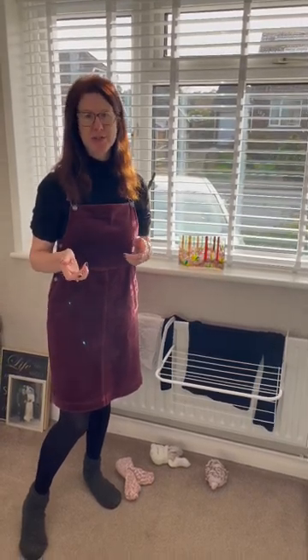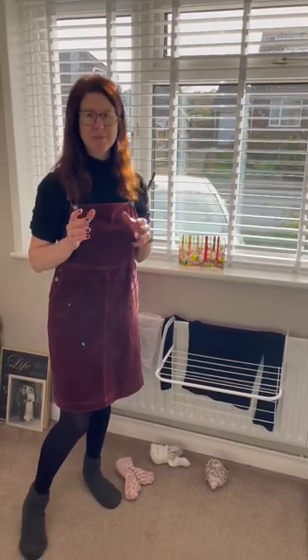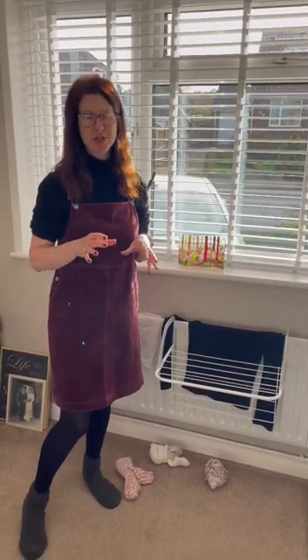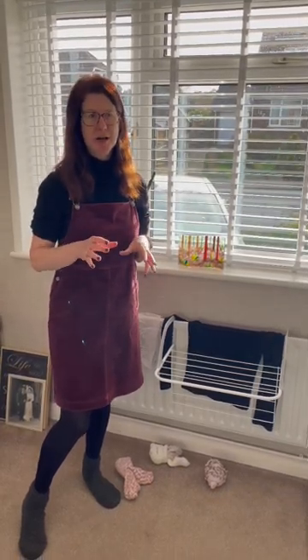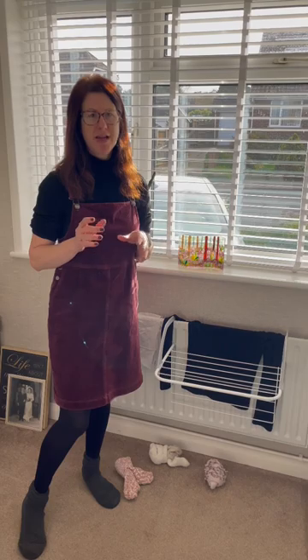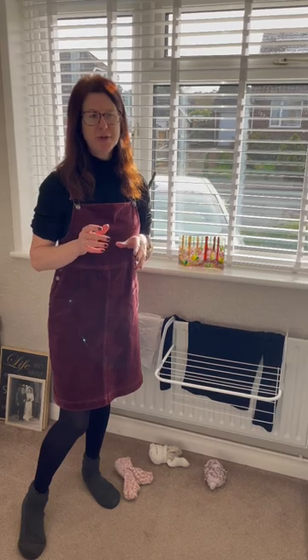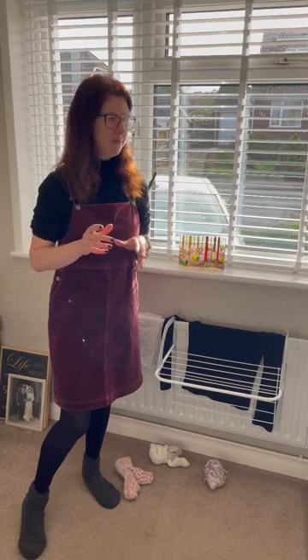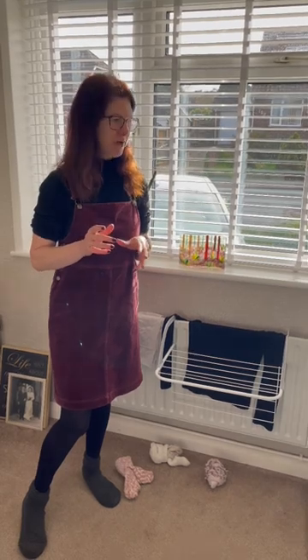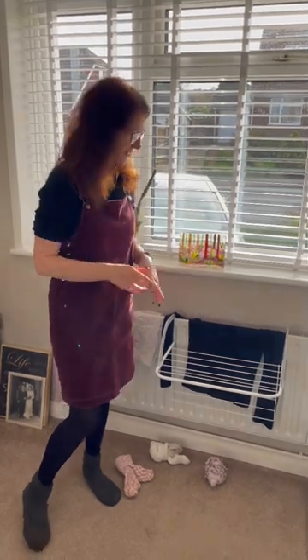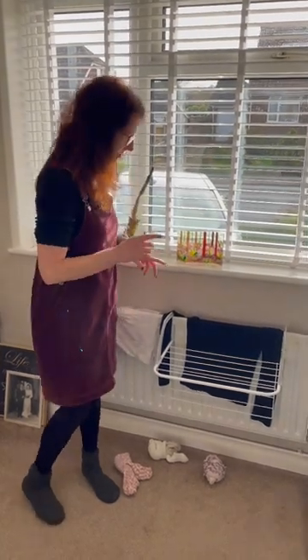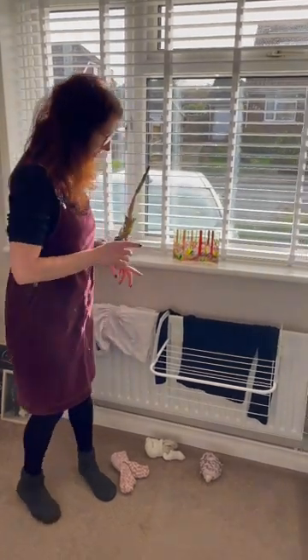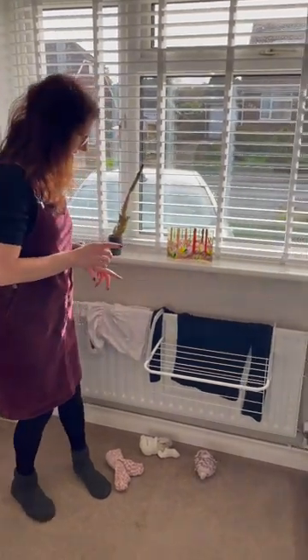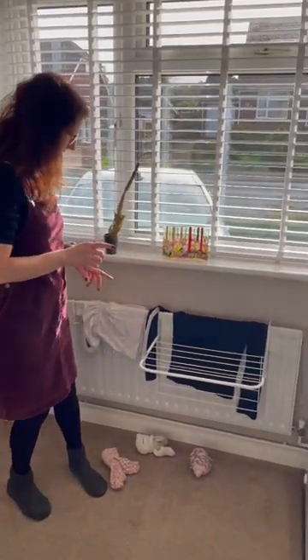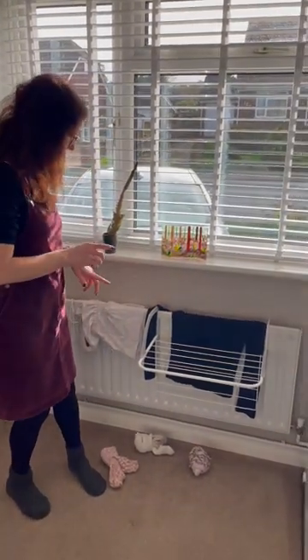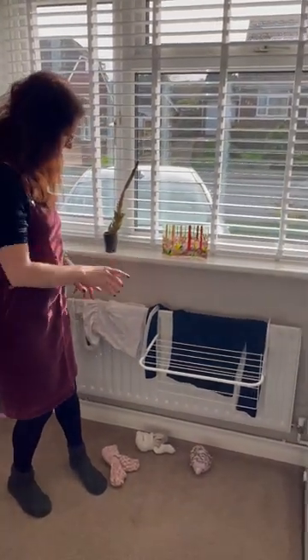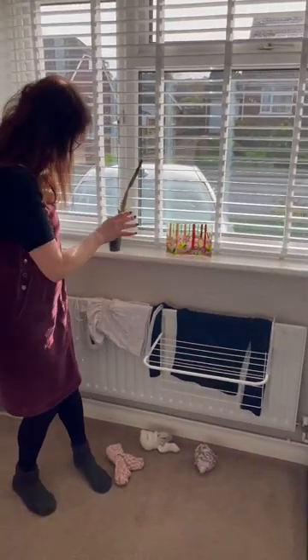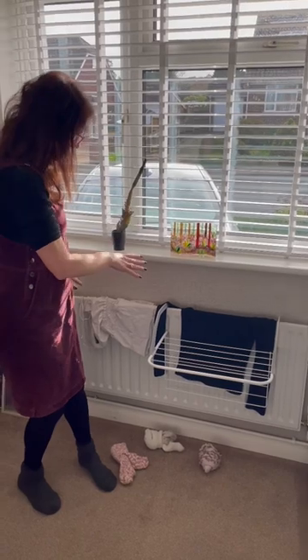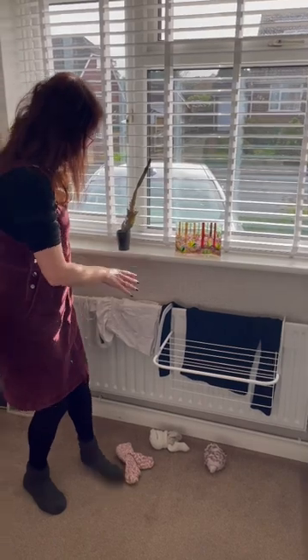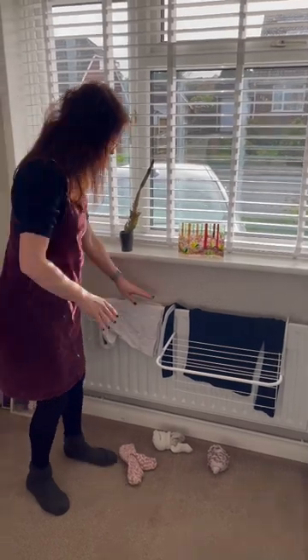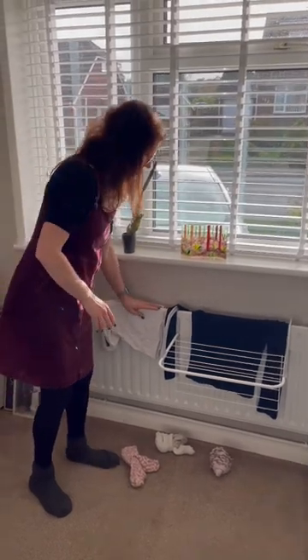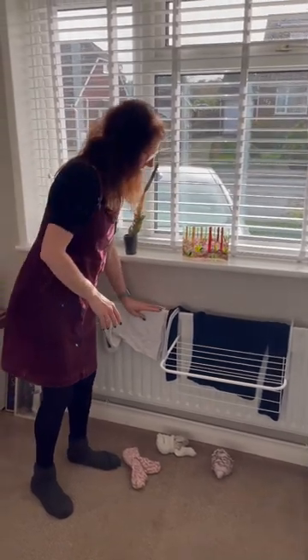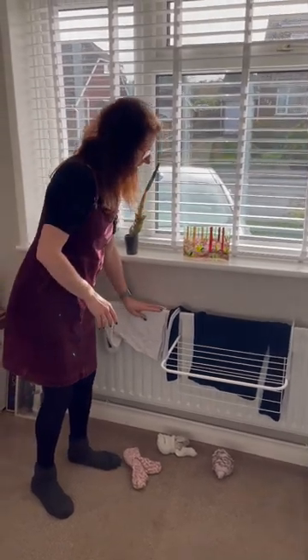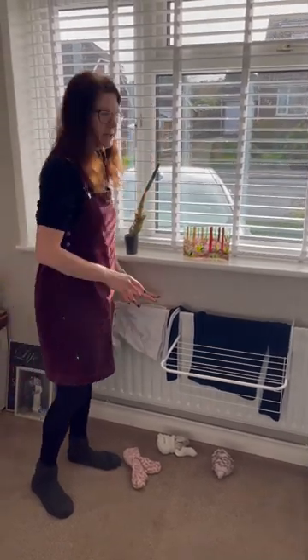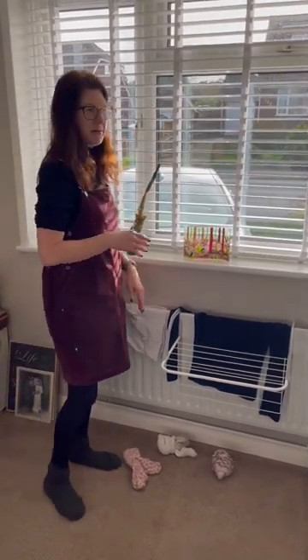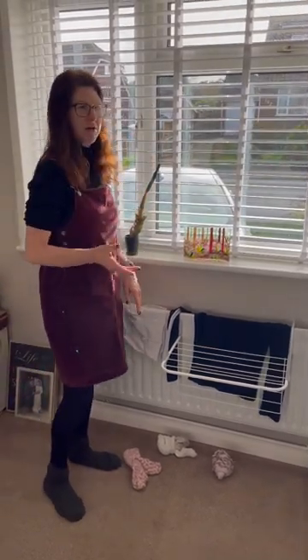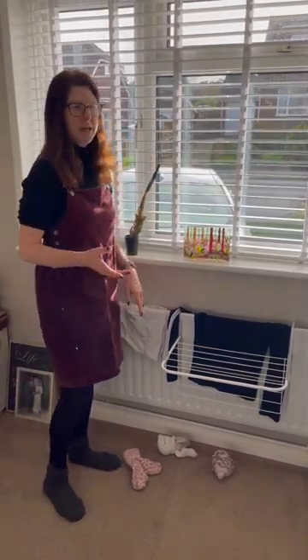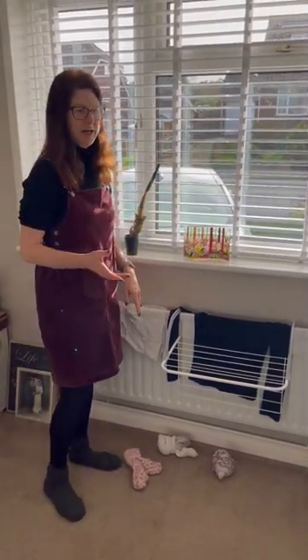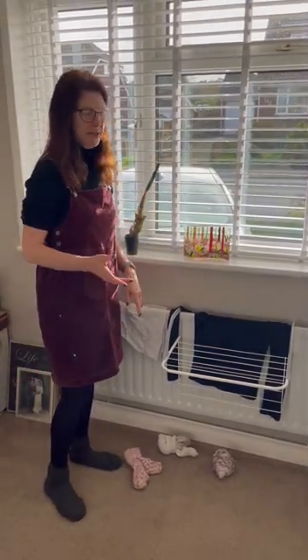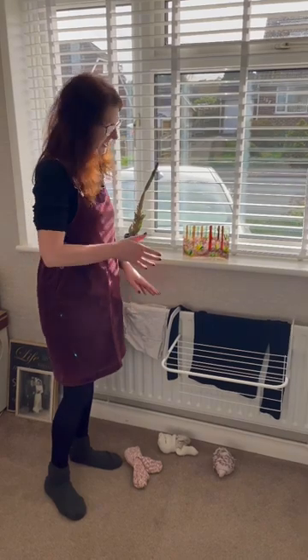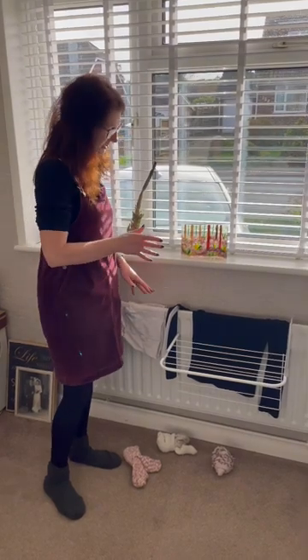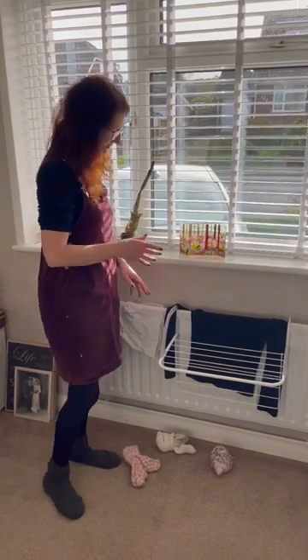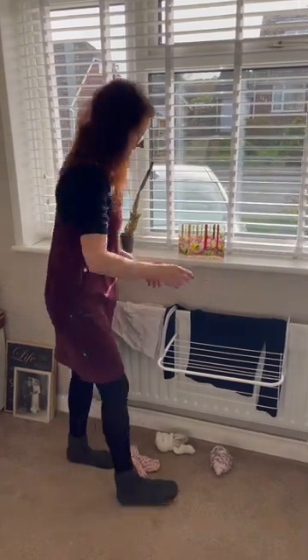Drying indoors is obviously much cheaper than using a tumble dryer, so we put ours on our radiators. But you wouldn't want to do that, because putting washing on radiators not only makes it harder to heat your house, it also doesn't dry very effectively.